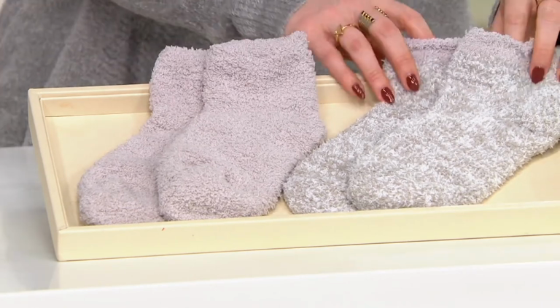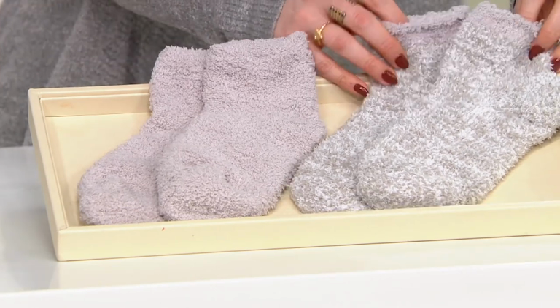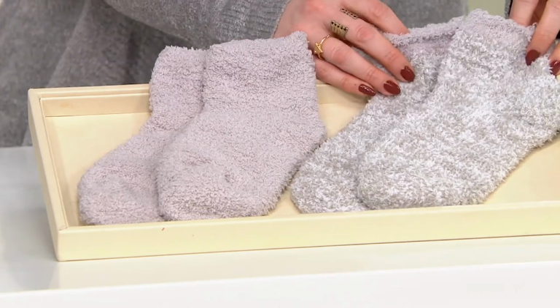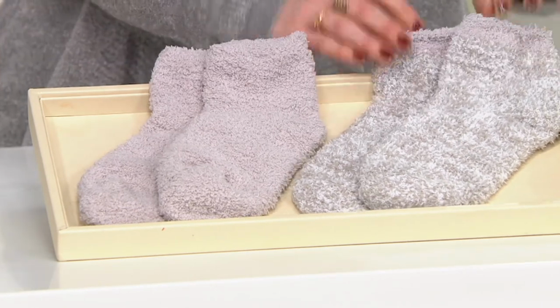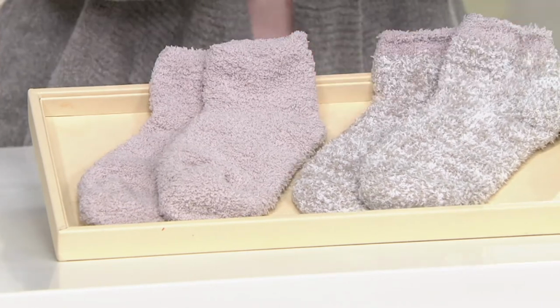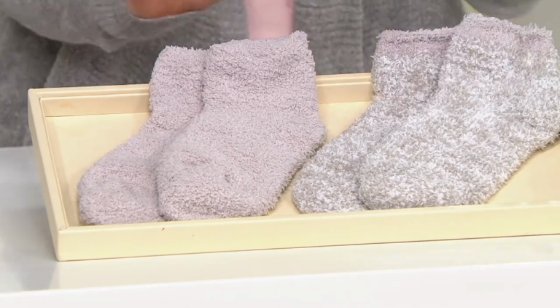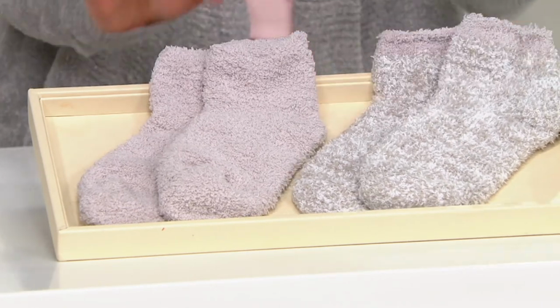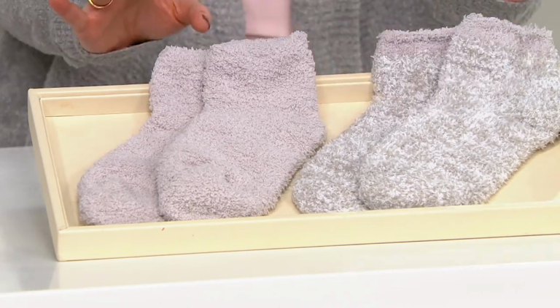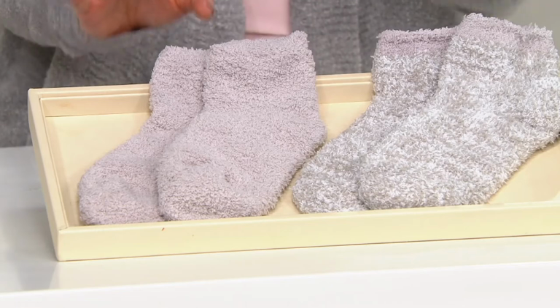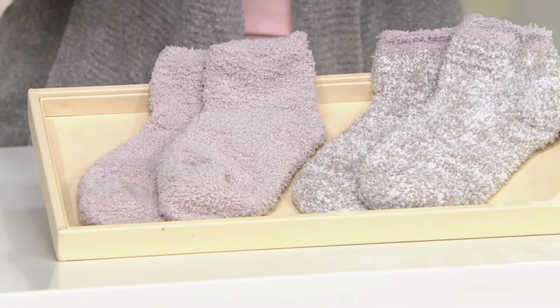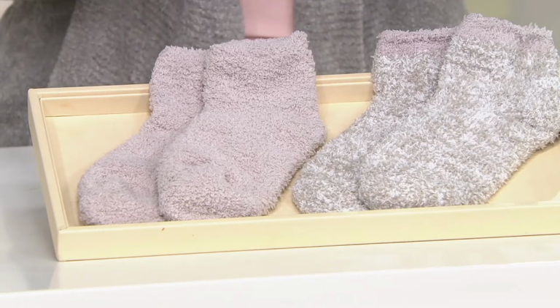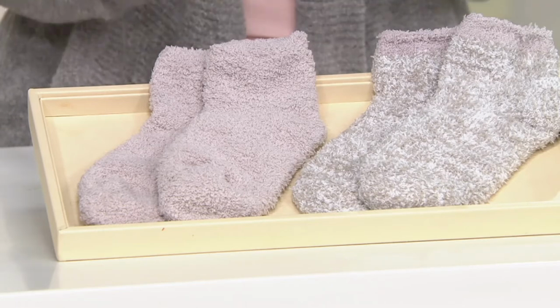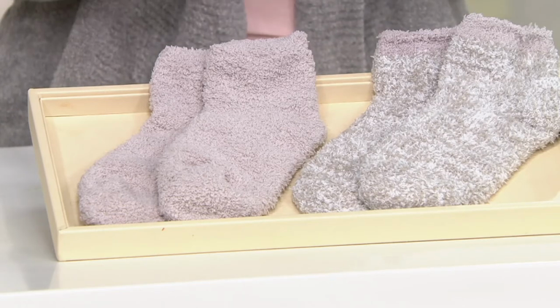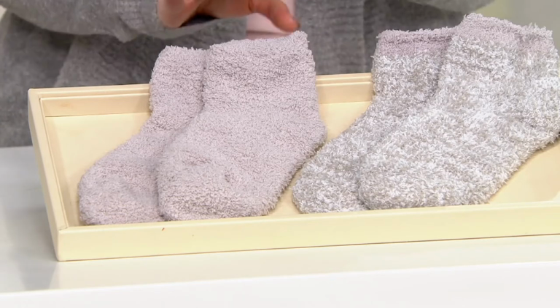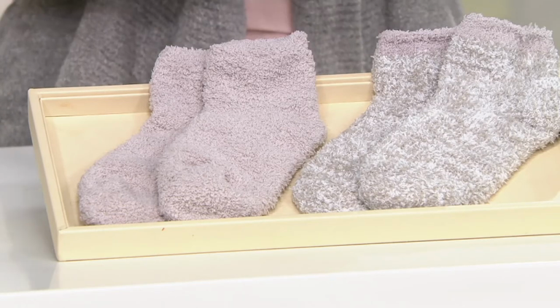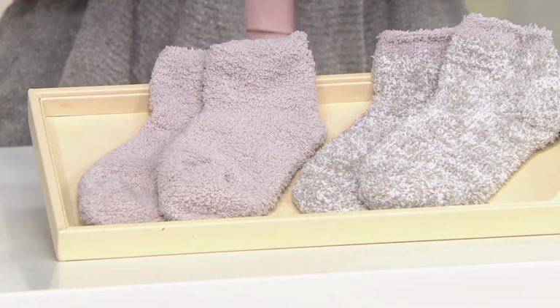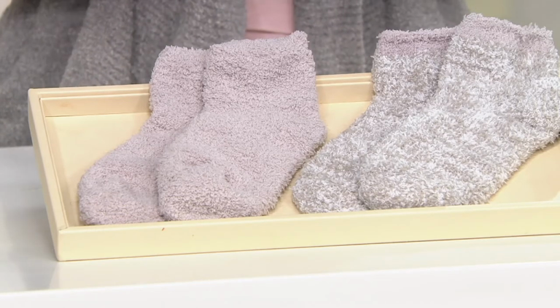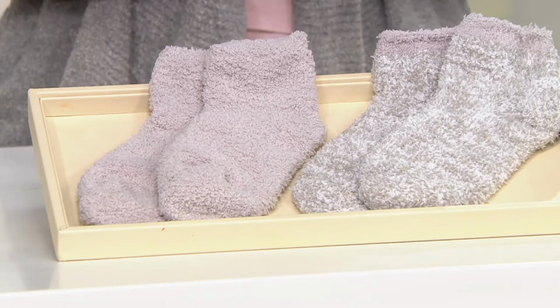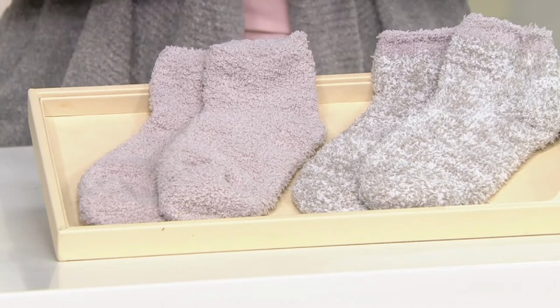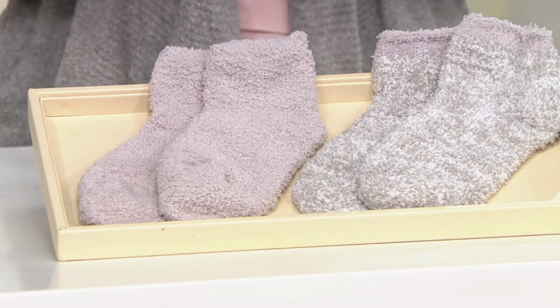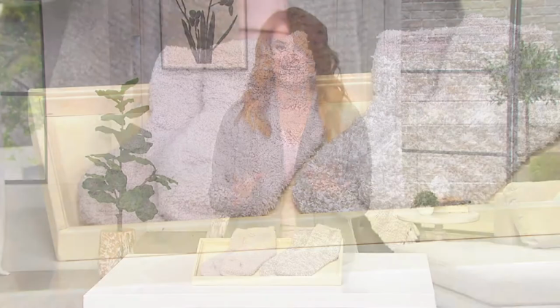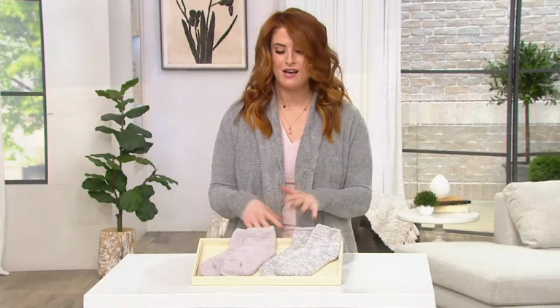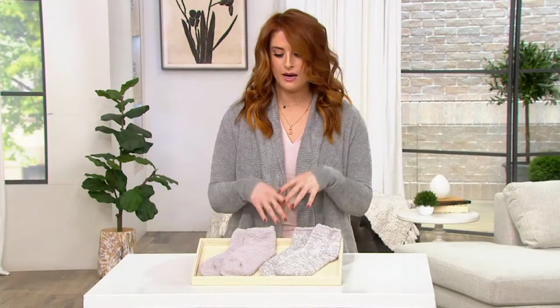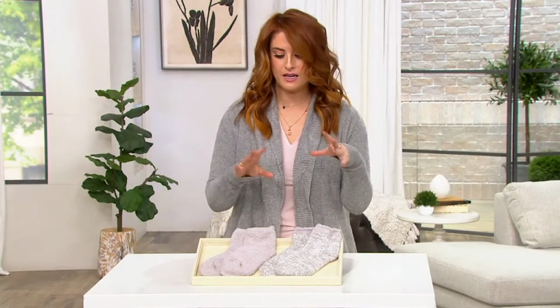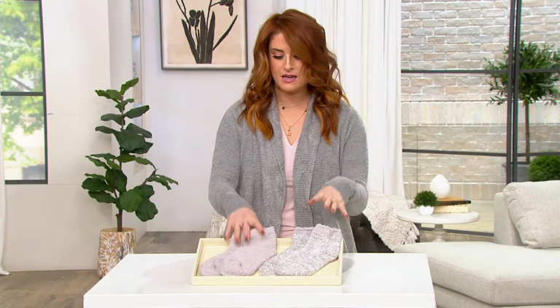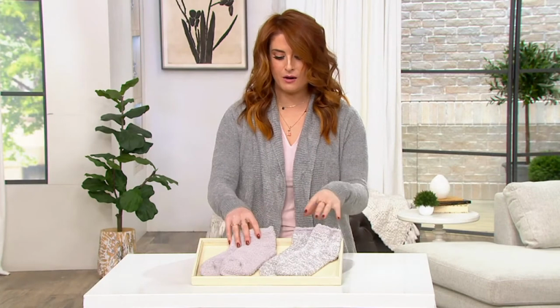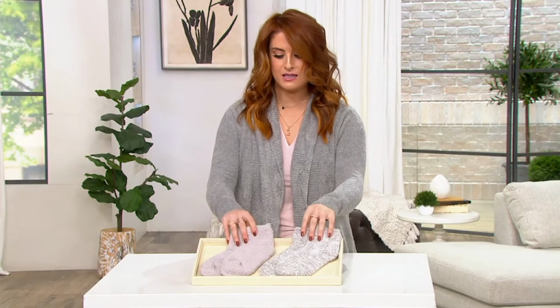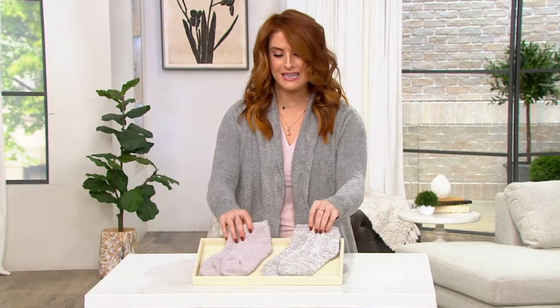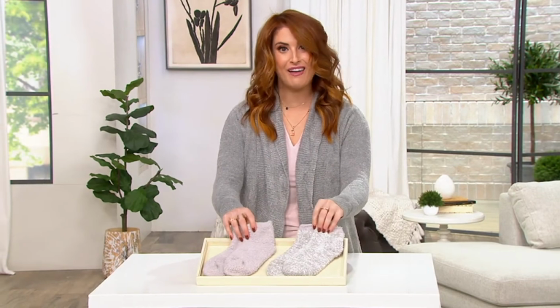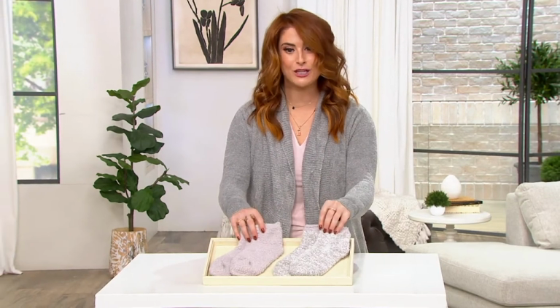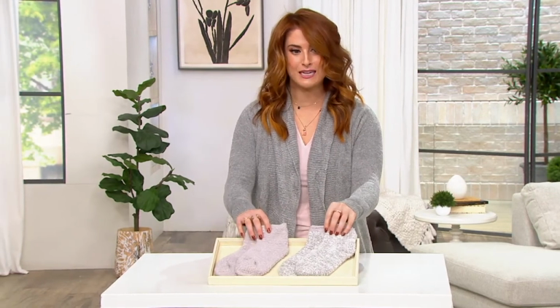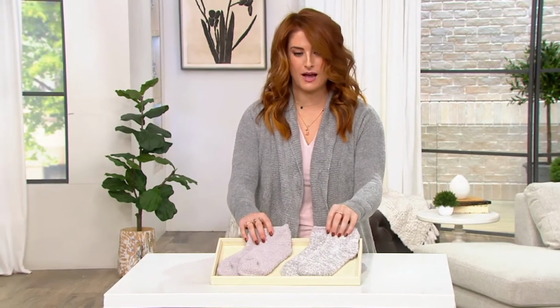But this is so fantastic. These are tennis socks and it's two pairs that you're getting — so a full set. You get one in the solid and one in the slightly heathered look as well.